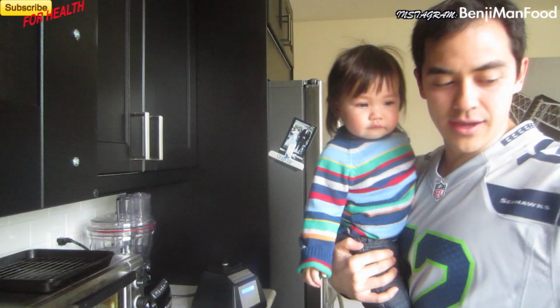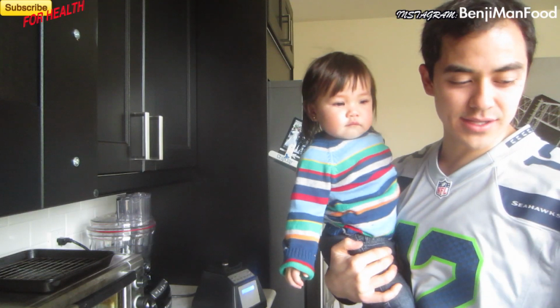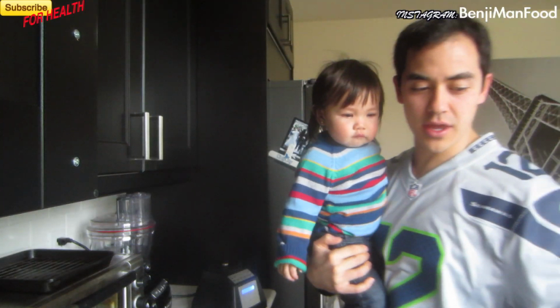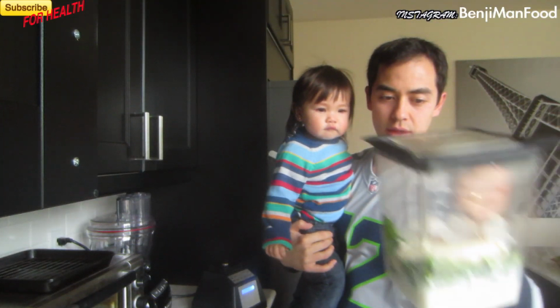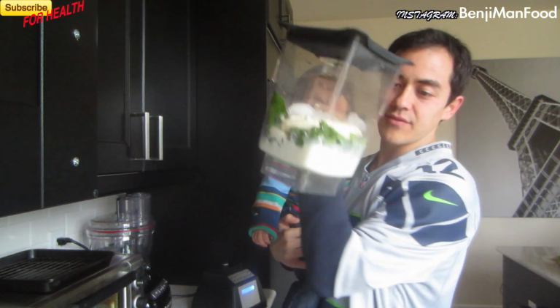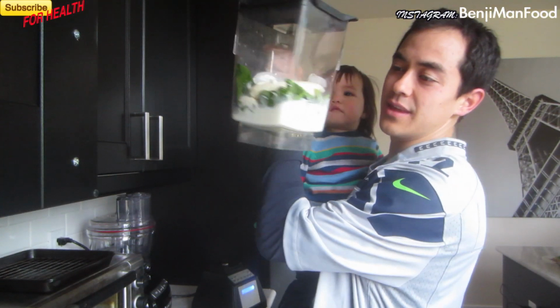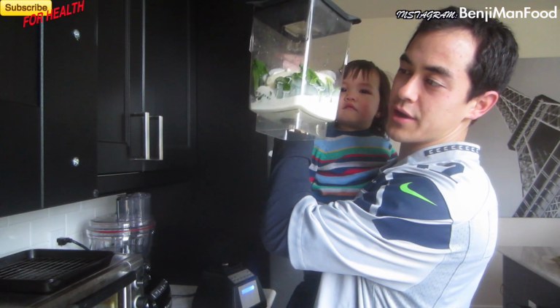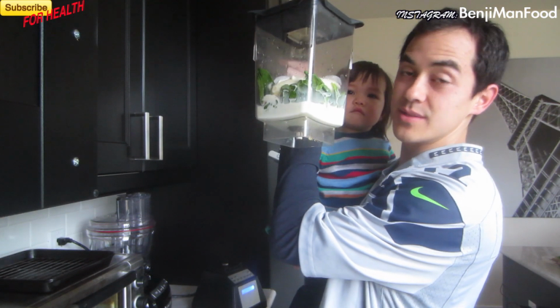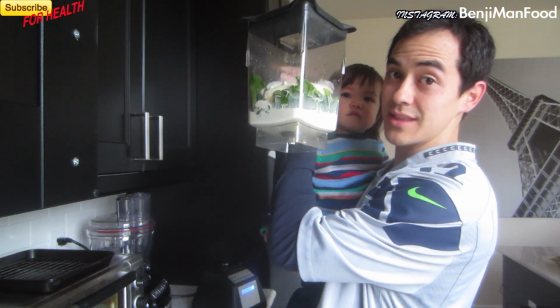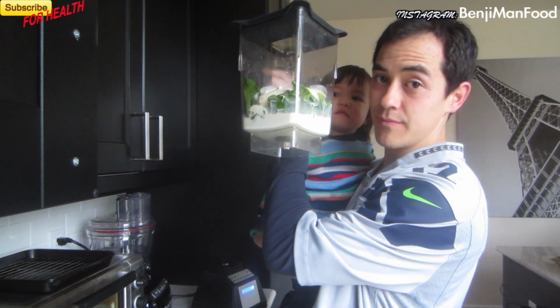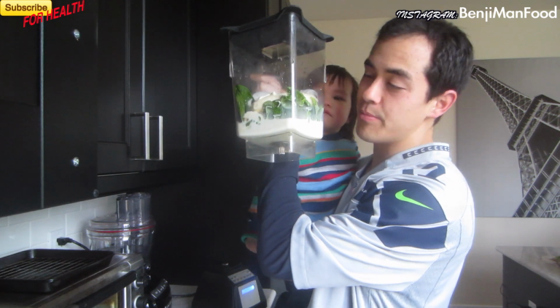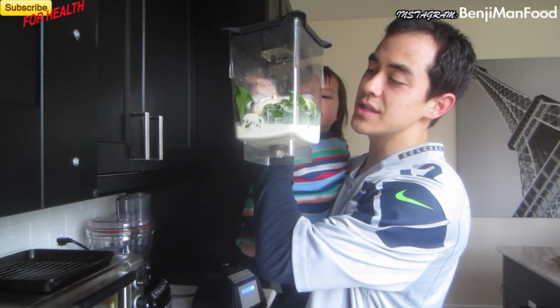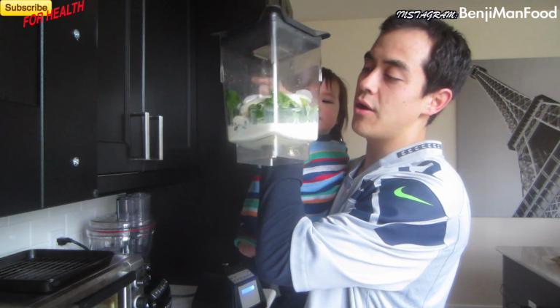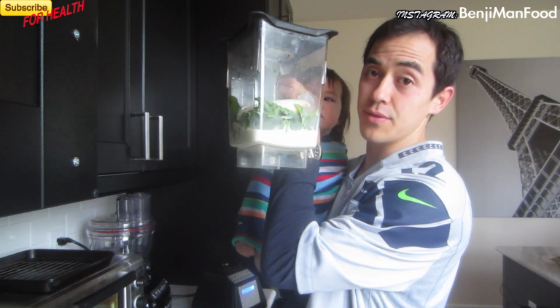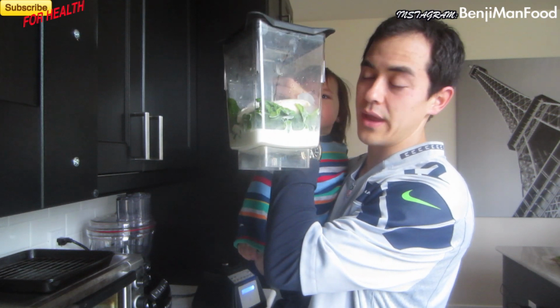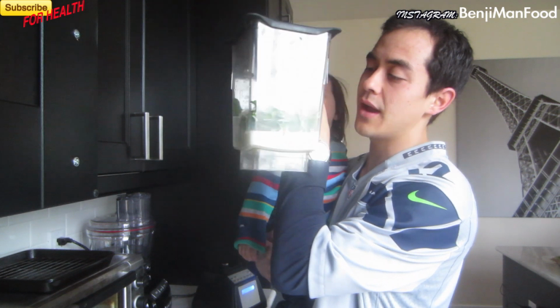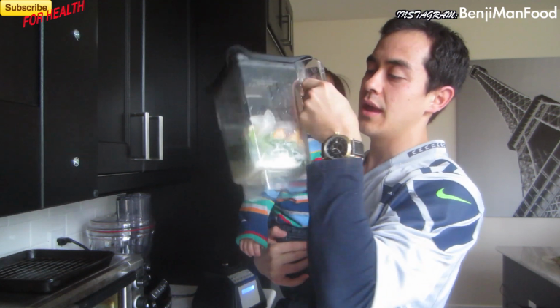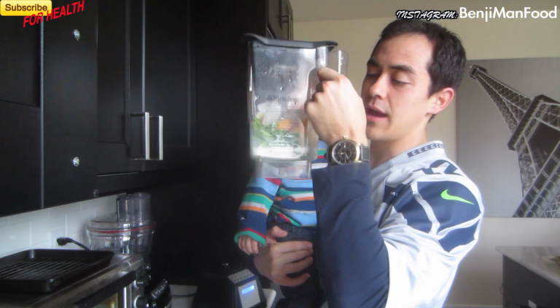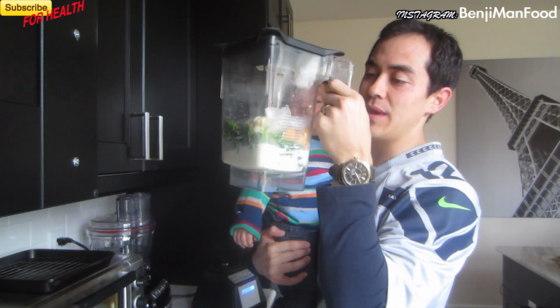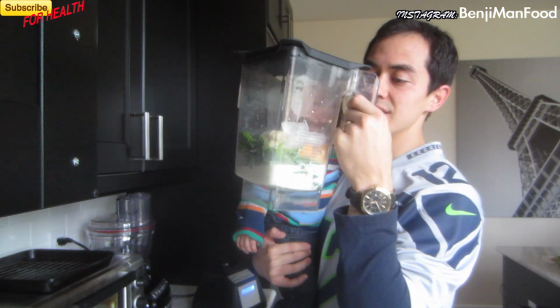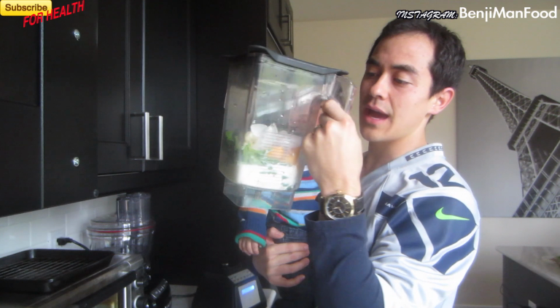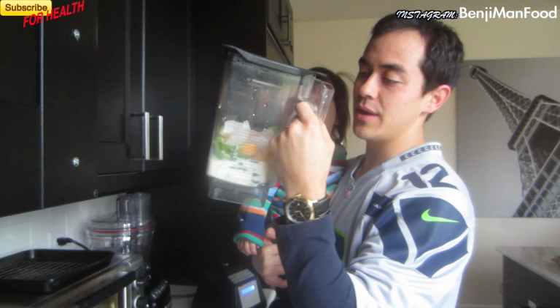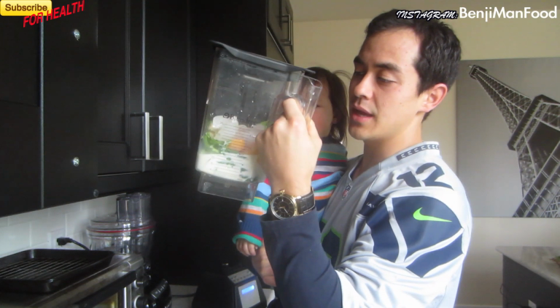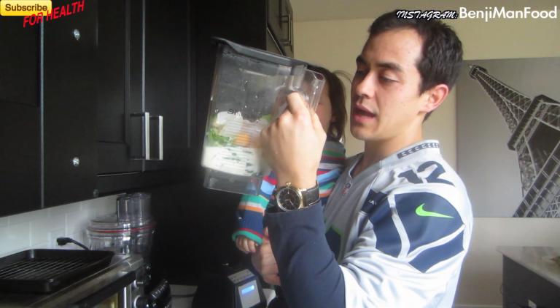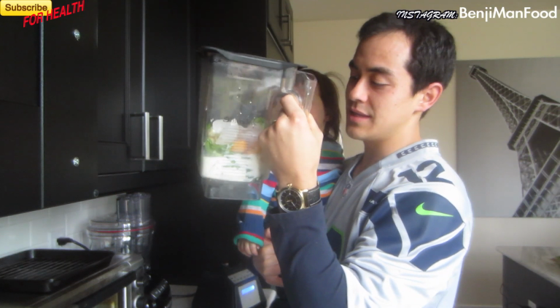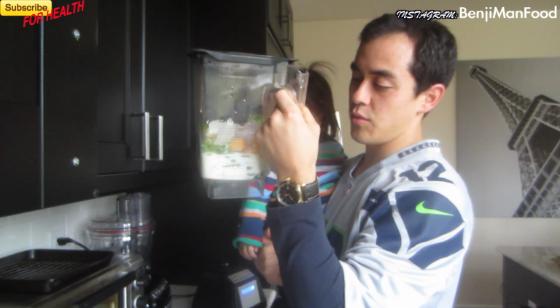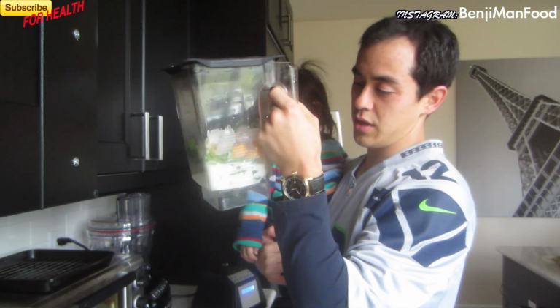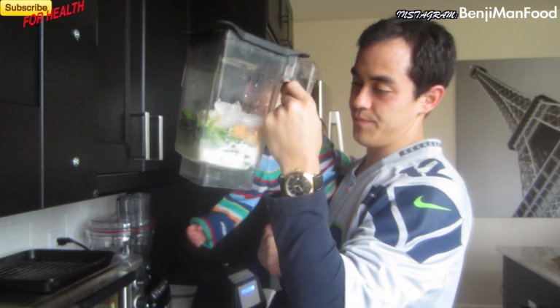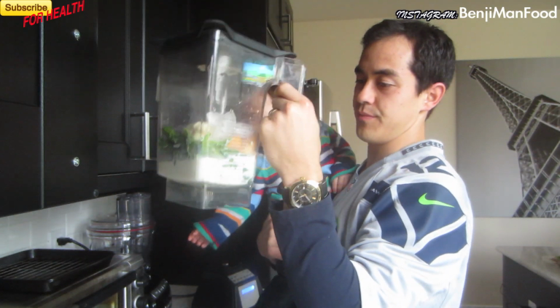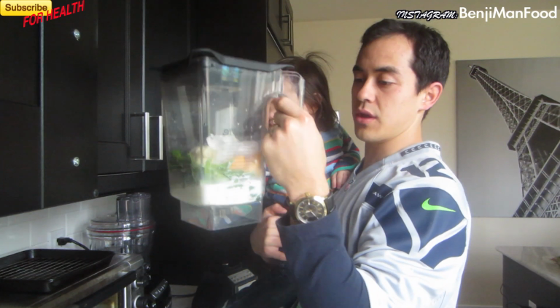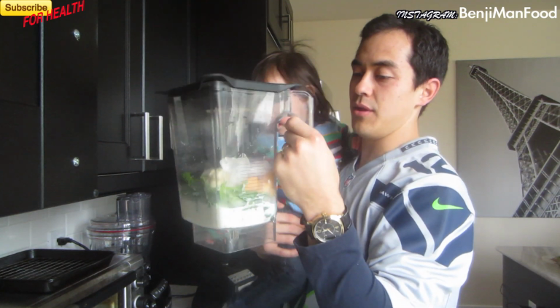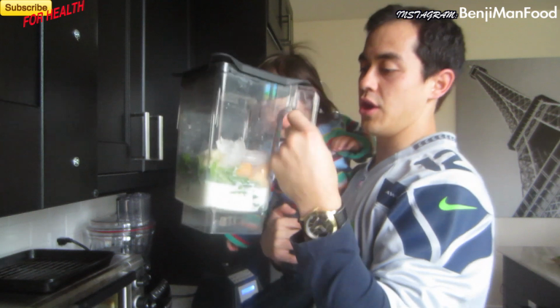So here we go. I've got the watercress and spinach at the bottom — very important. All the heavier things are weighing it down. I've got my peaches, a banana, ice in there, milk, and a little bit of yogurt.